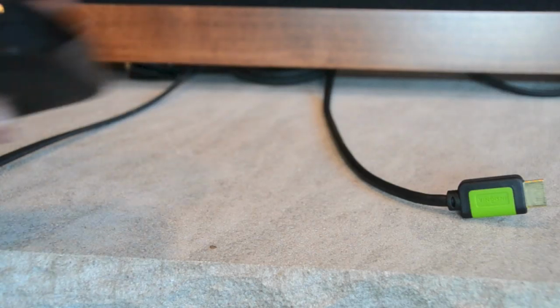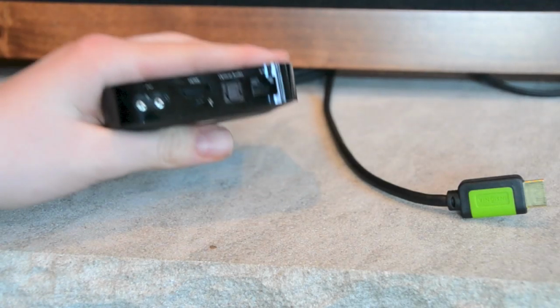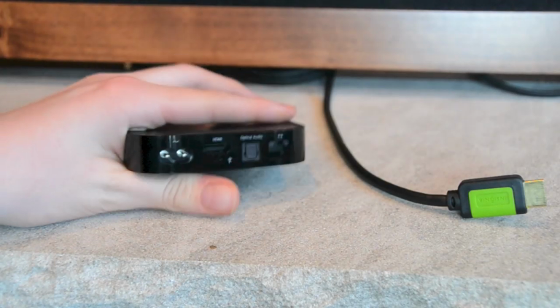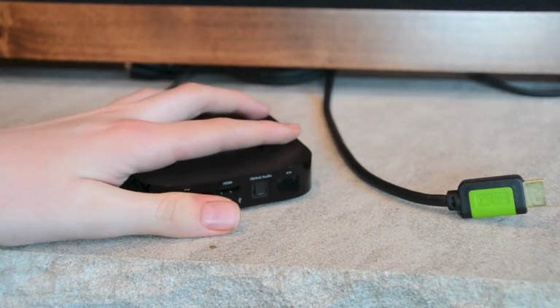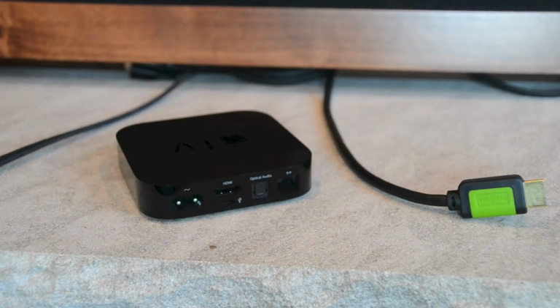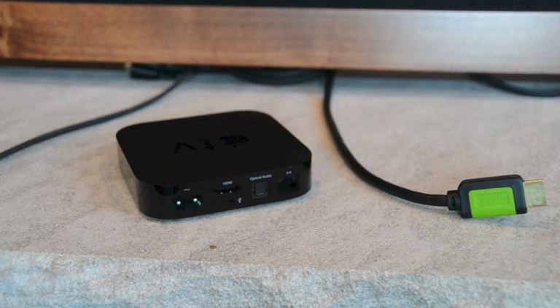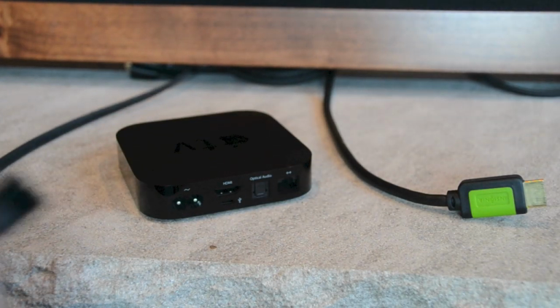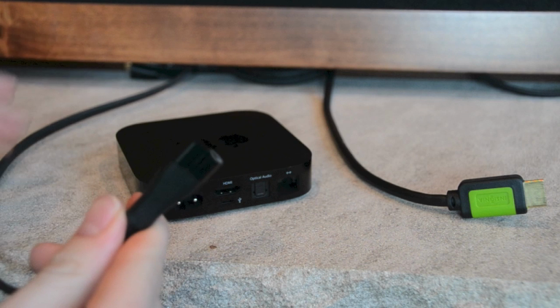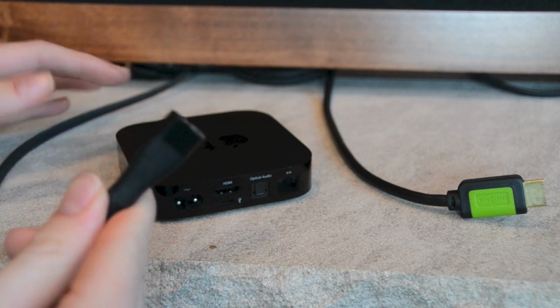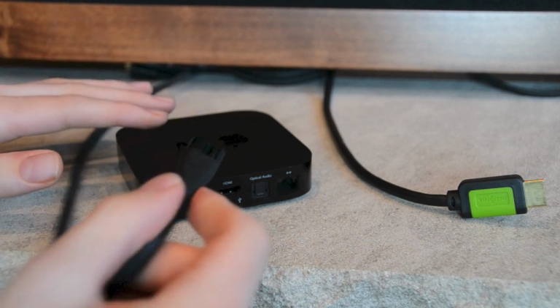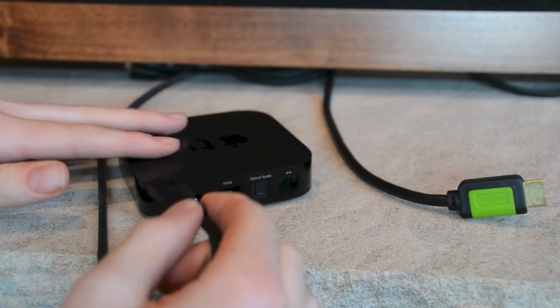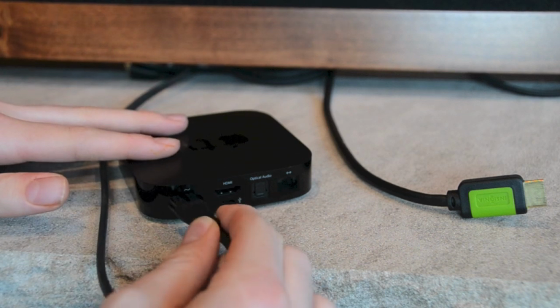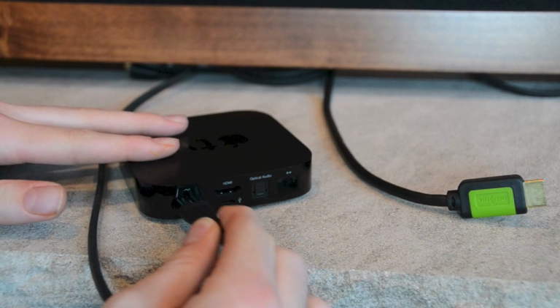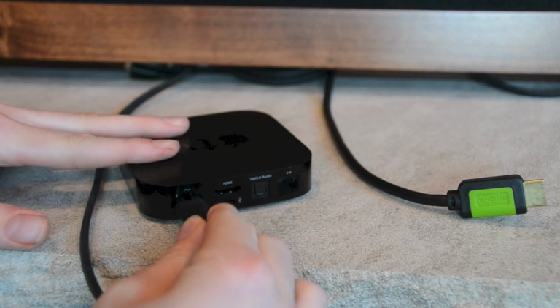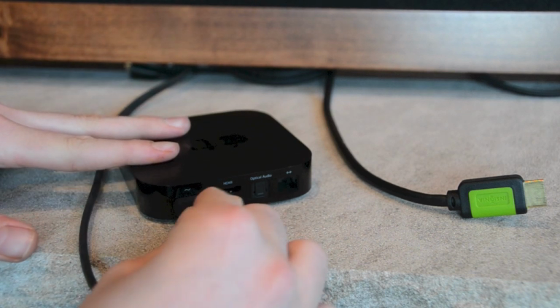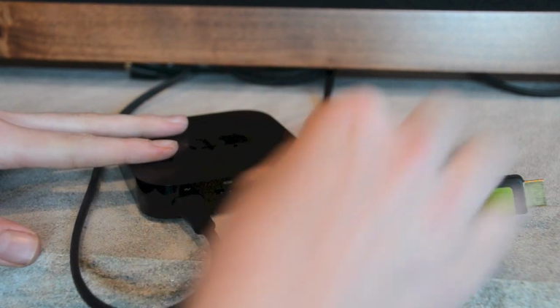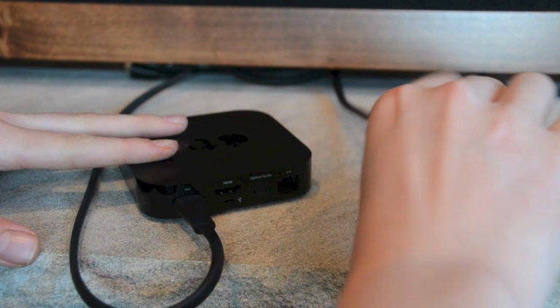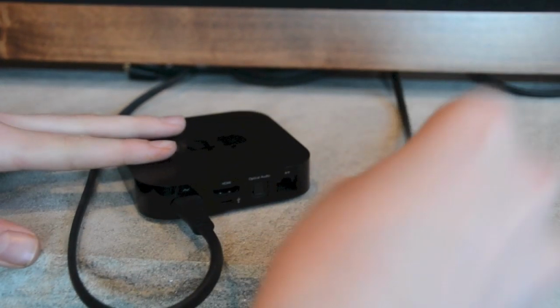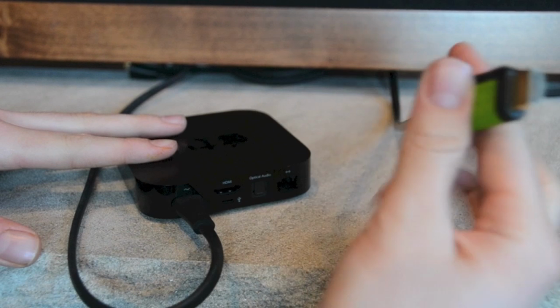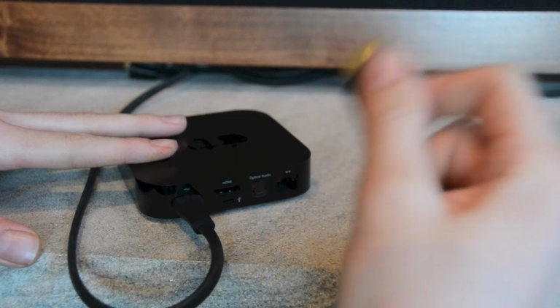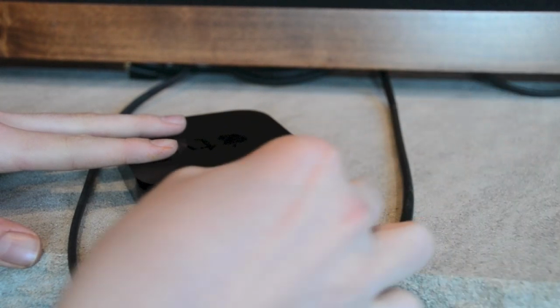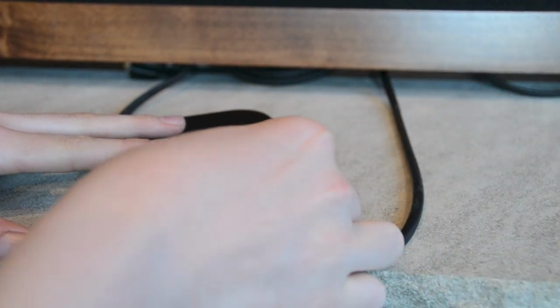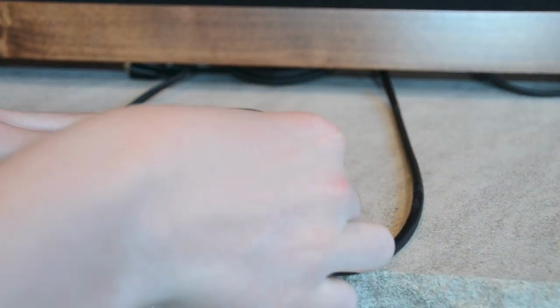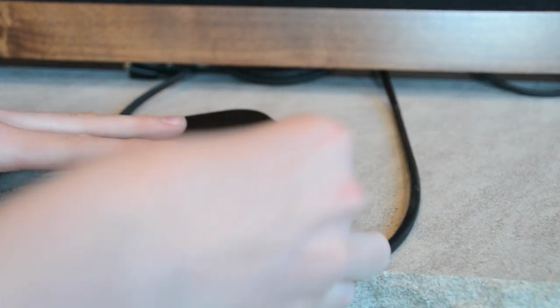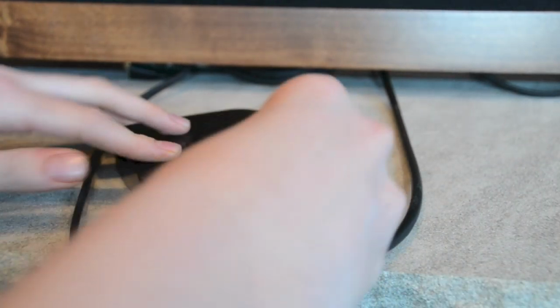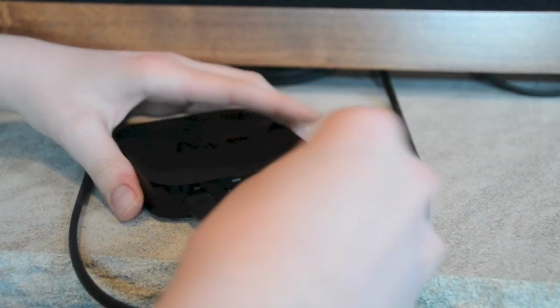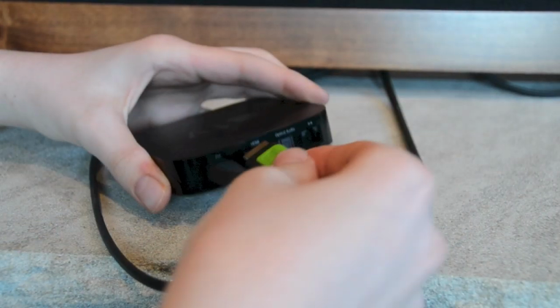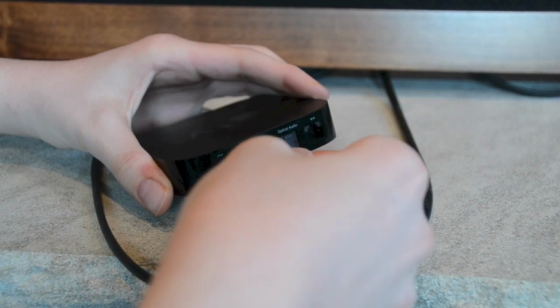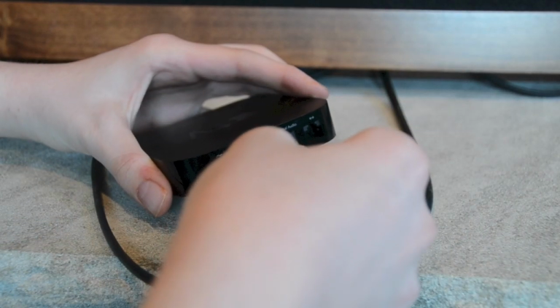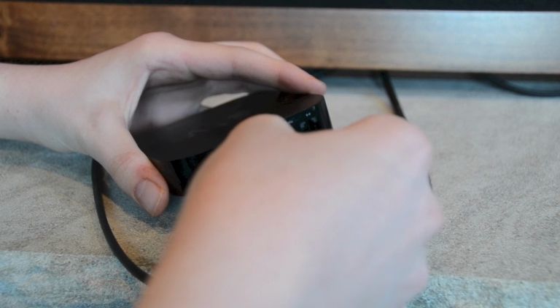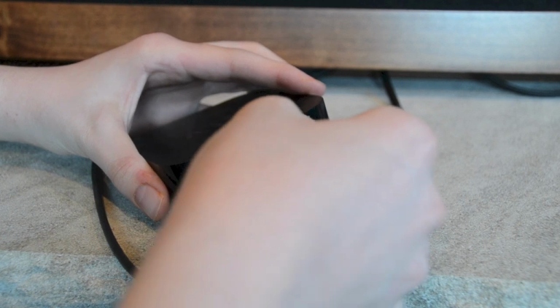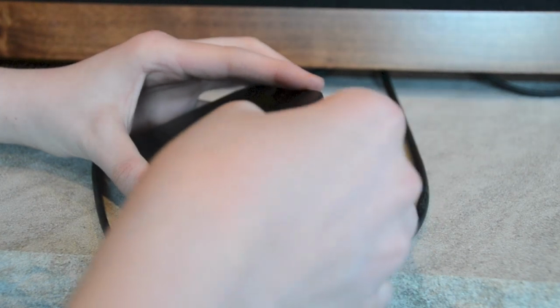The setup of the Apple TV is pretty simple if you haven't set it up already. All you have to do is plug in the power and the HDMI cable. You can customize and put in whatever cables you want, but once you've done this step you're ready to move on to the next.